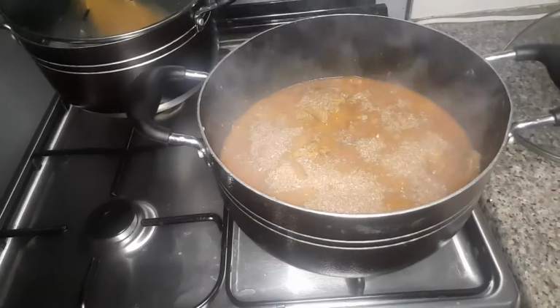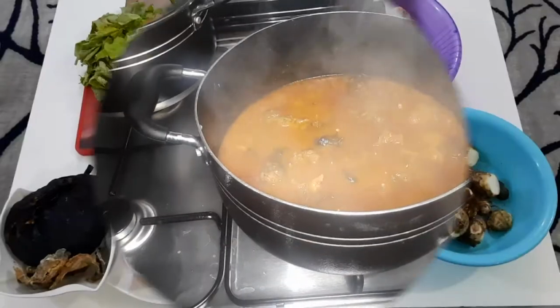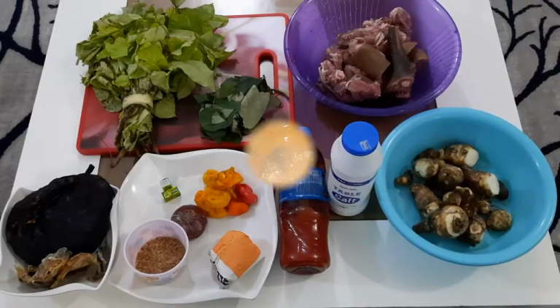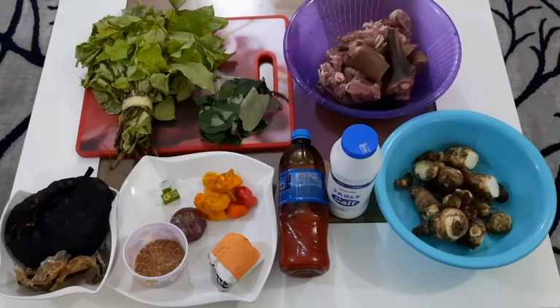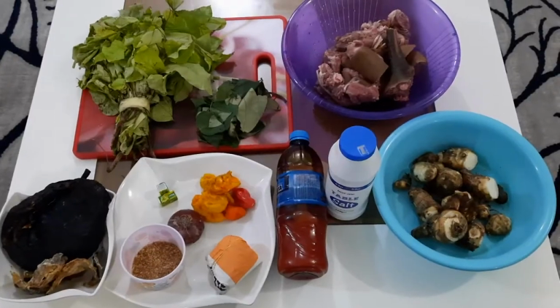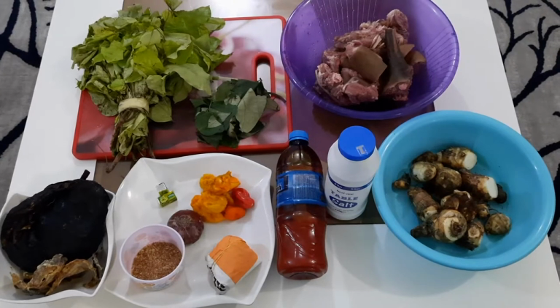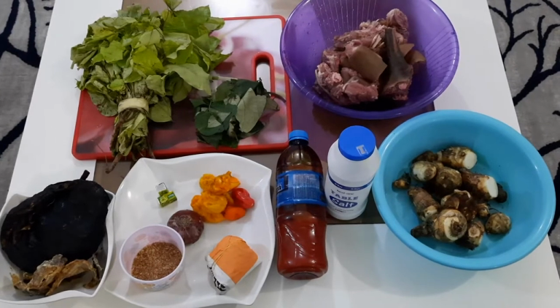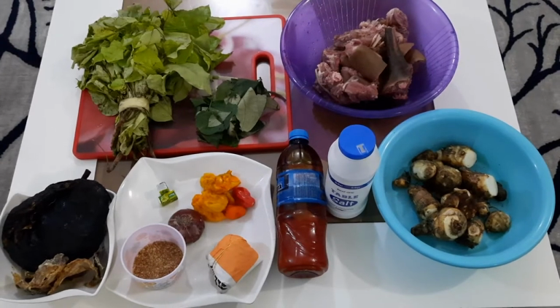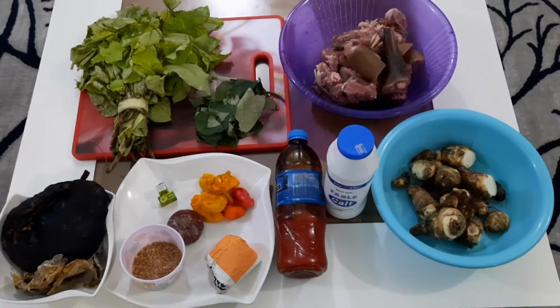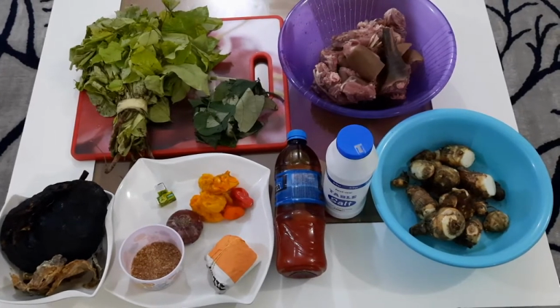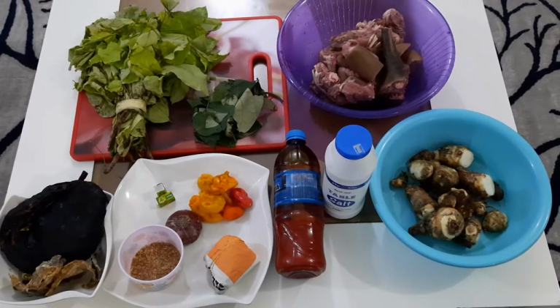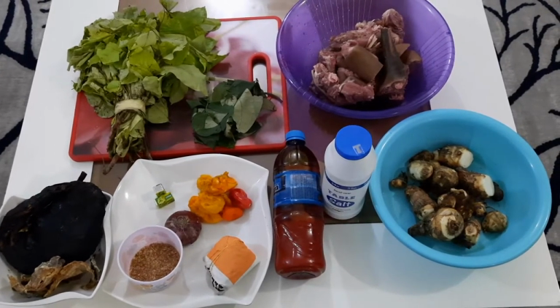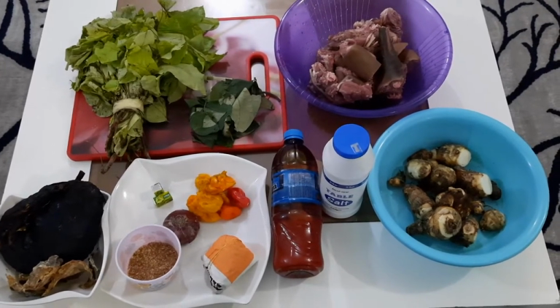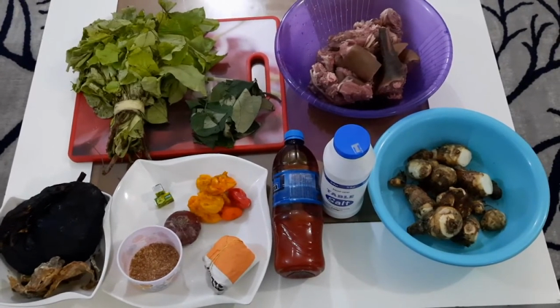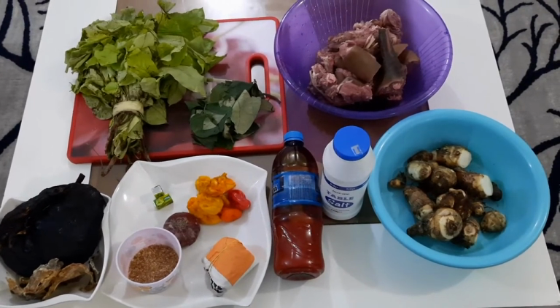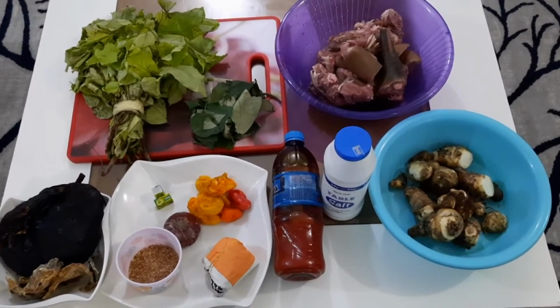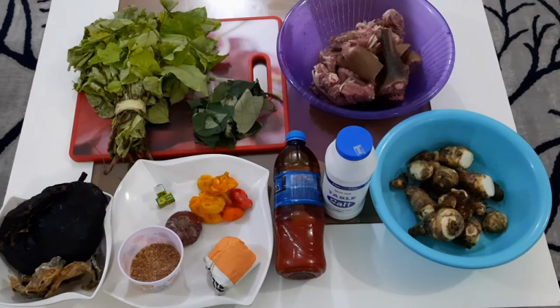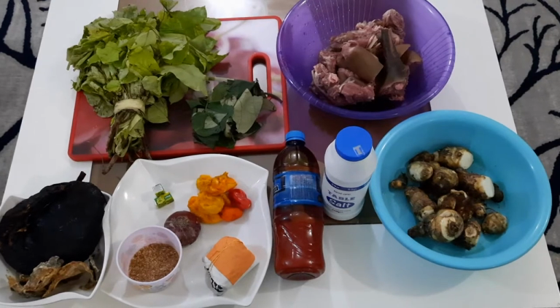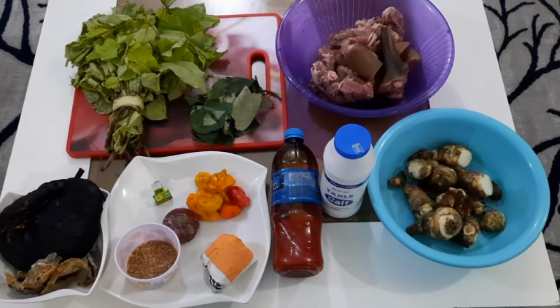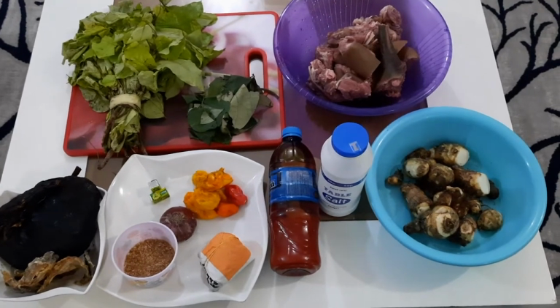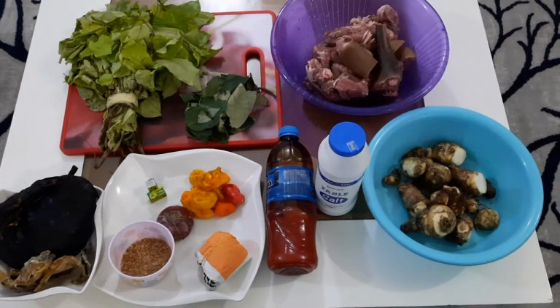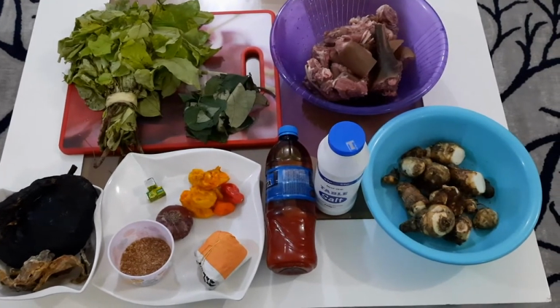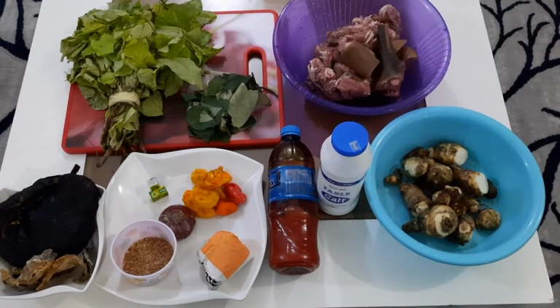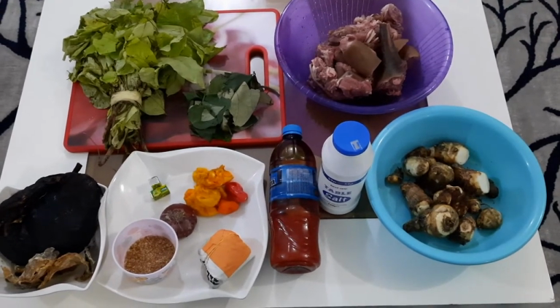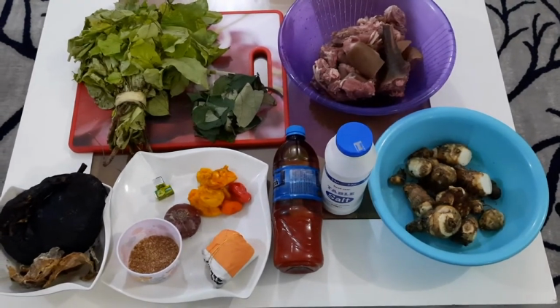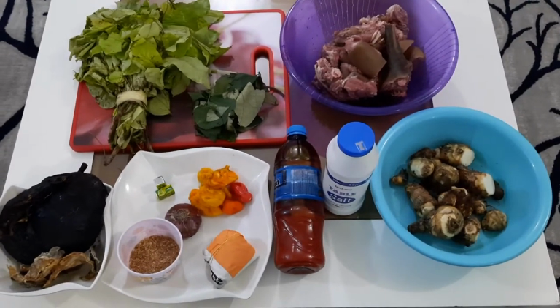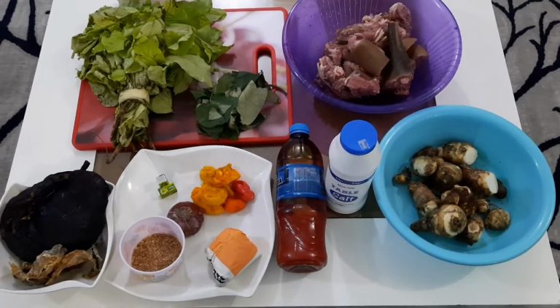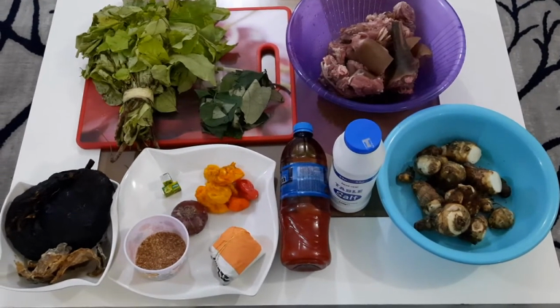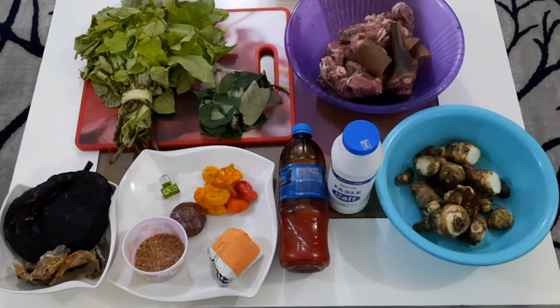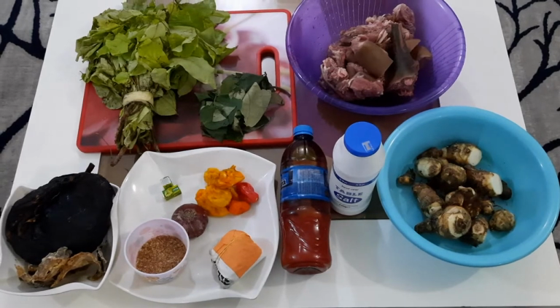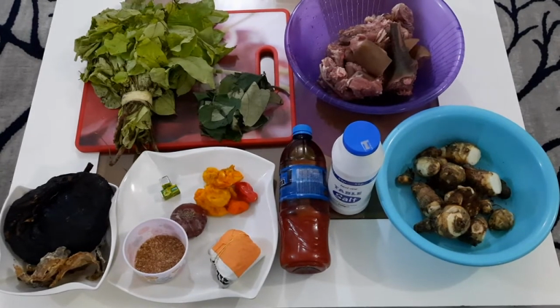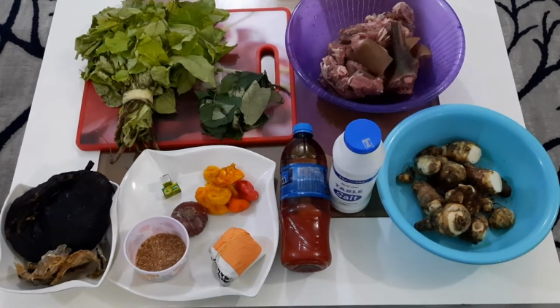Hello guys, welcome back to my channel. My name is Queen Esther. Today I'll be making Oha soup, and these are the ingredients I'll be using. I'll leave their names and descriptions down below.